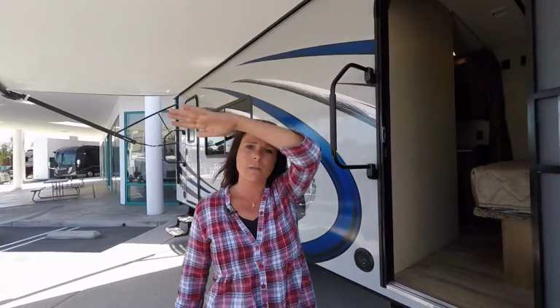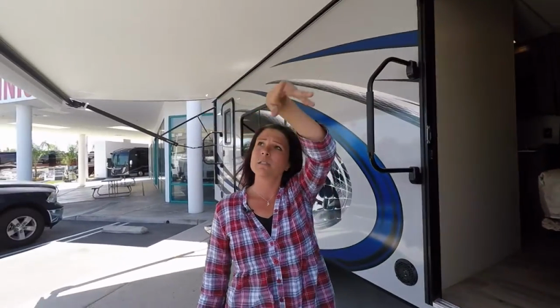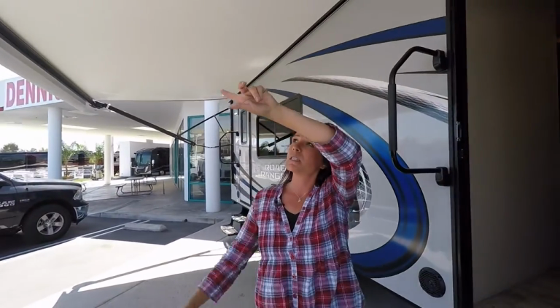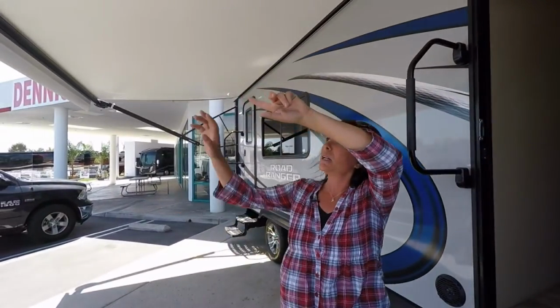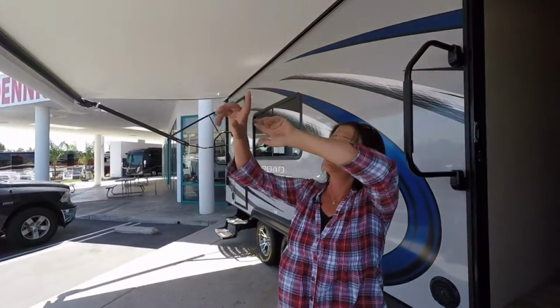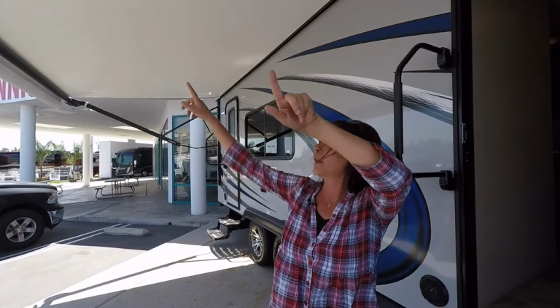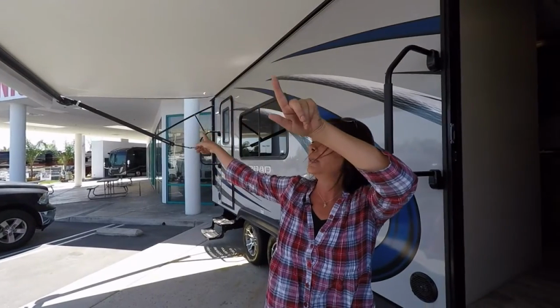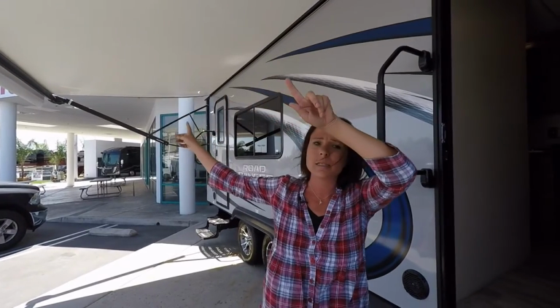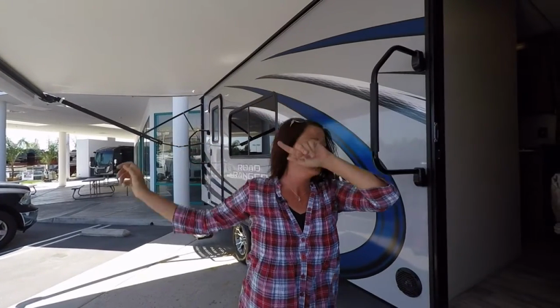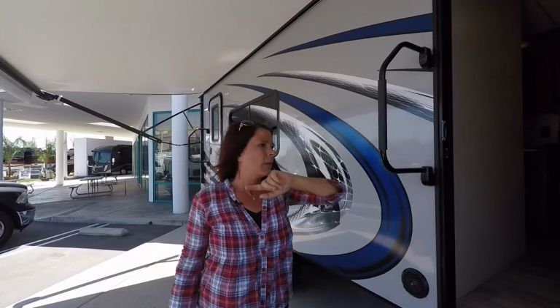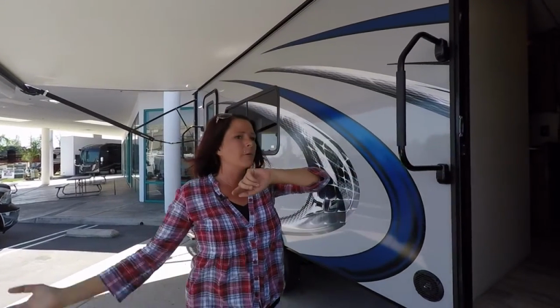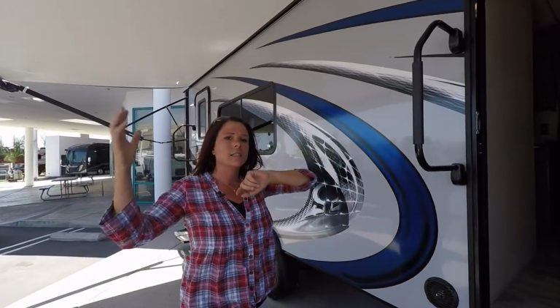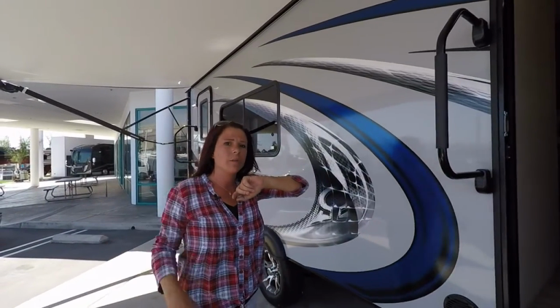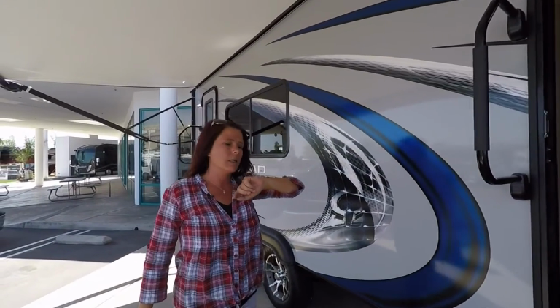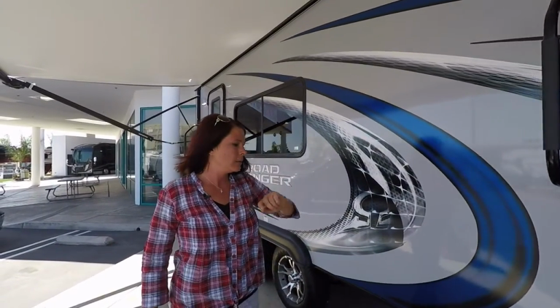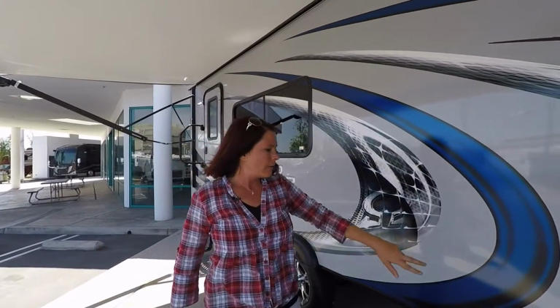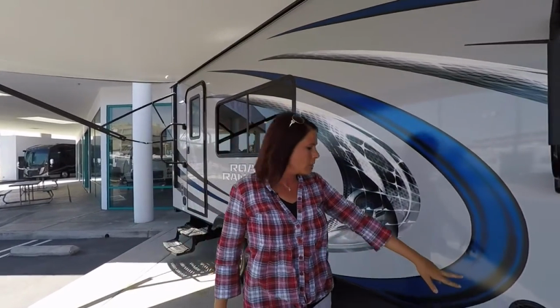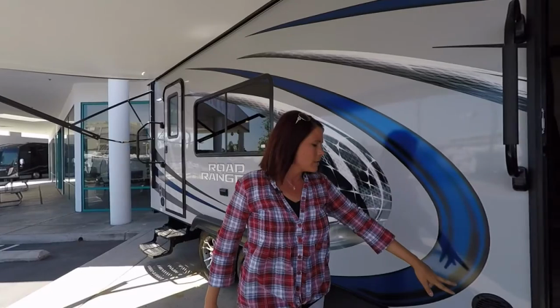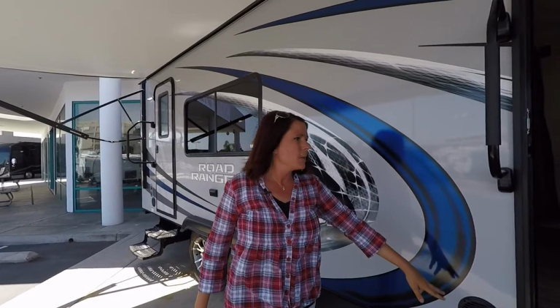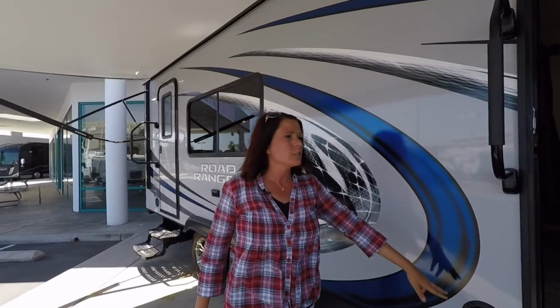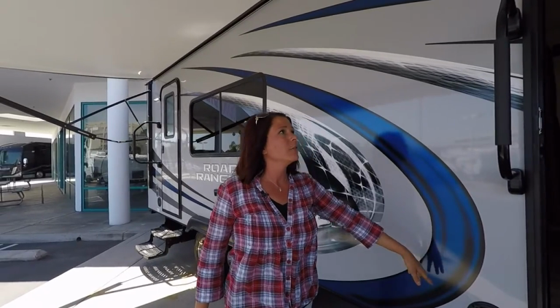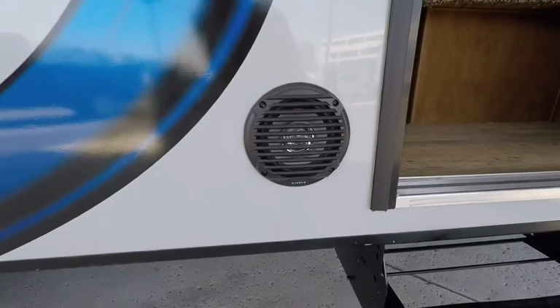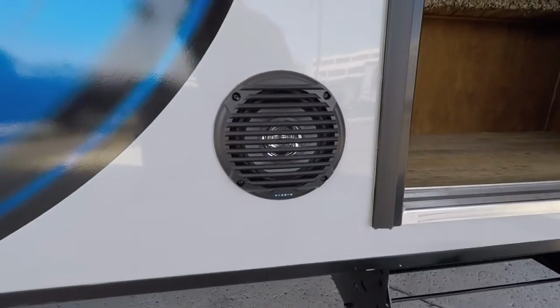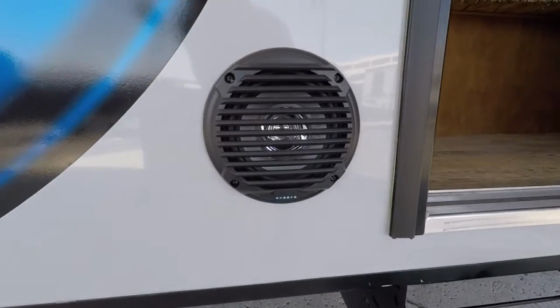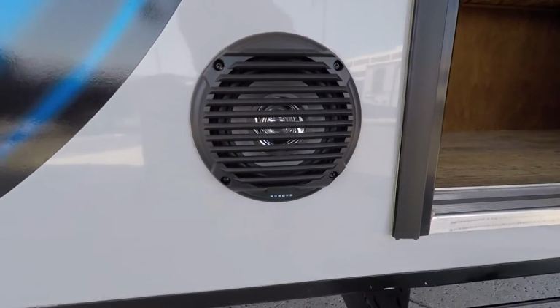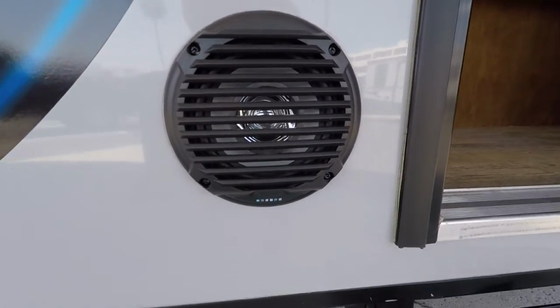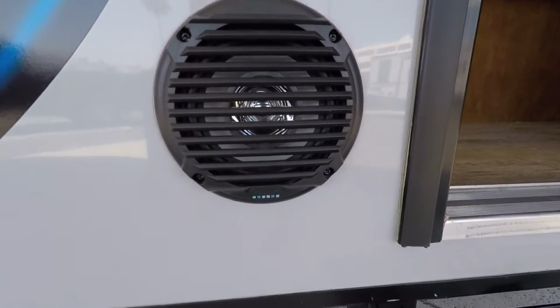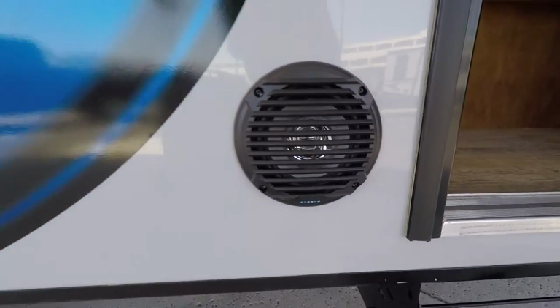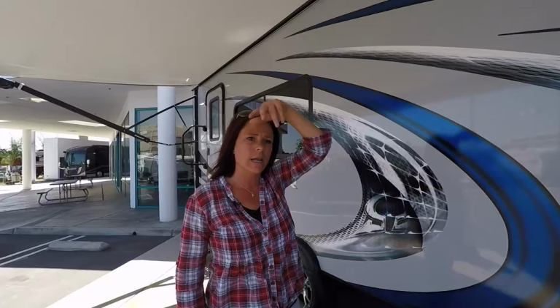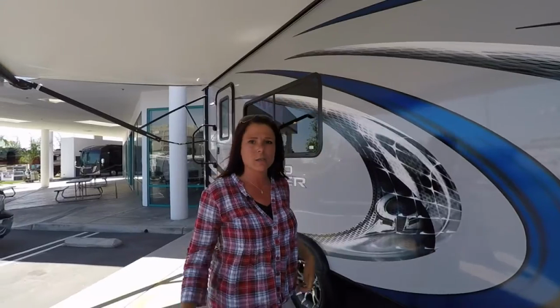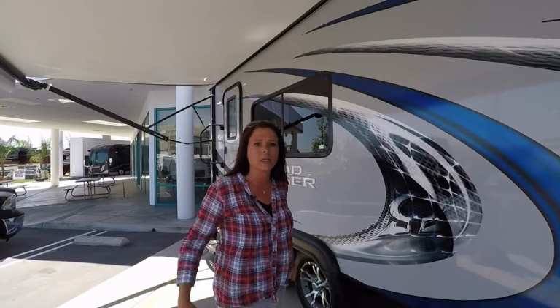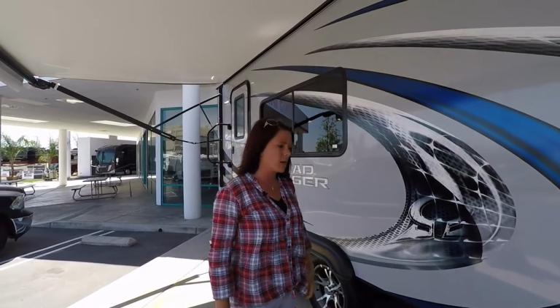The awning is fully extended and it's huge, with LED lights here that provide a nice ambience at night. You have the lower outside speakers, which is different than the ones up top — because the ones up top will just push the sound out to your neighbors so they can hear what you're watching.